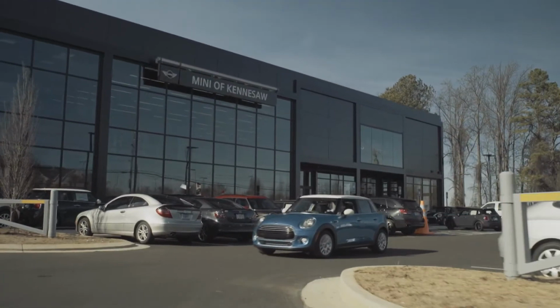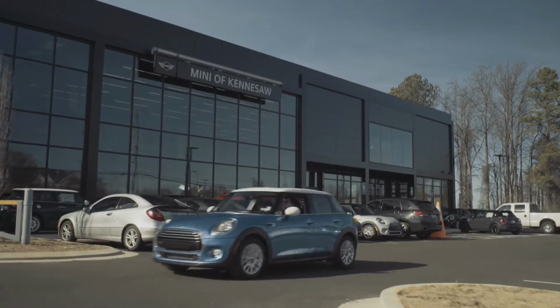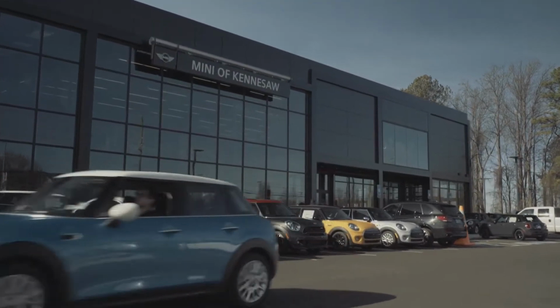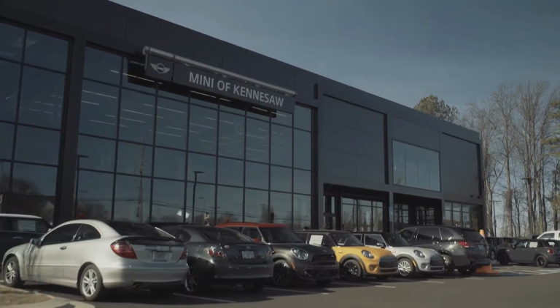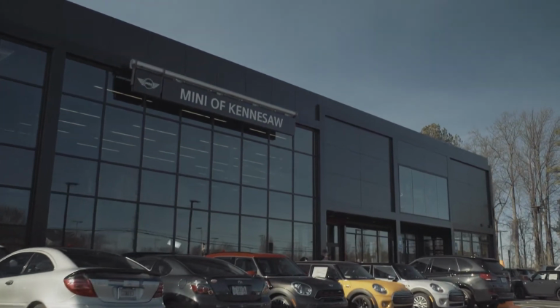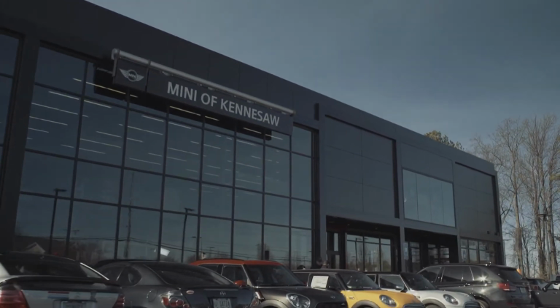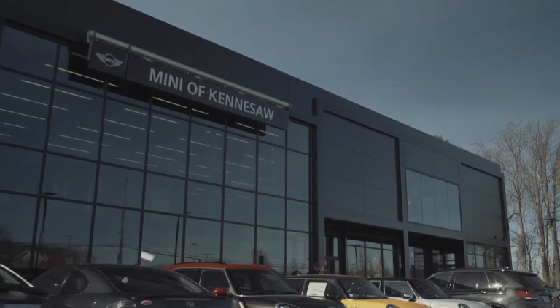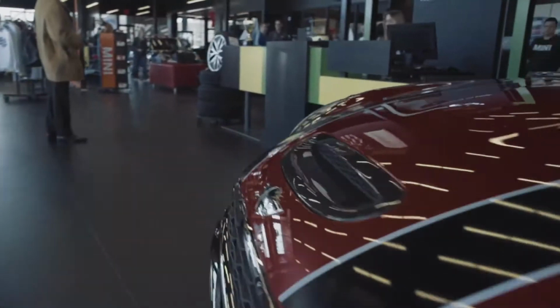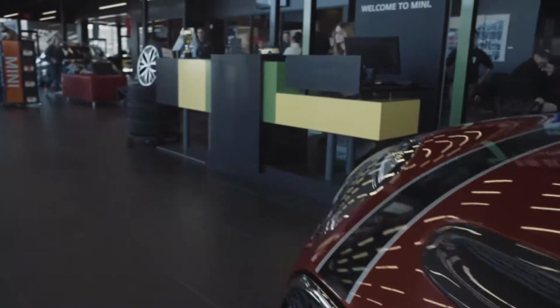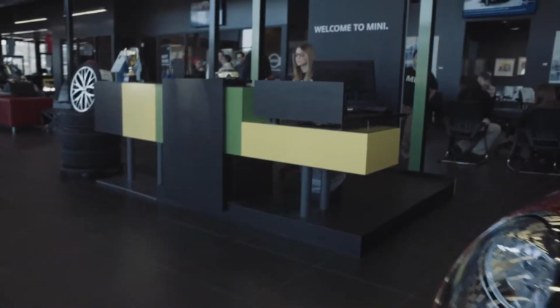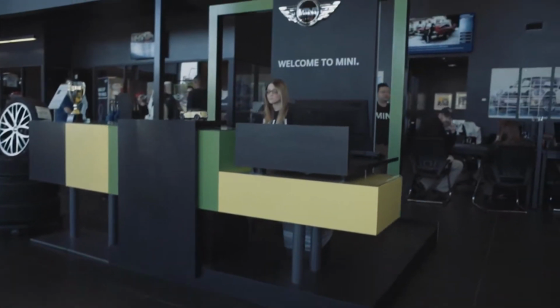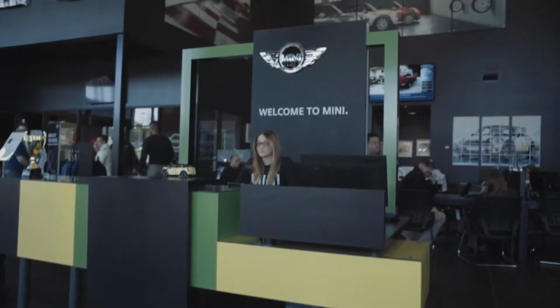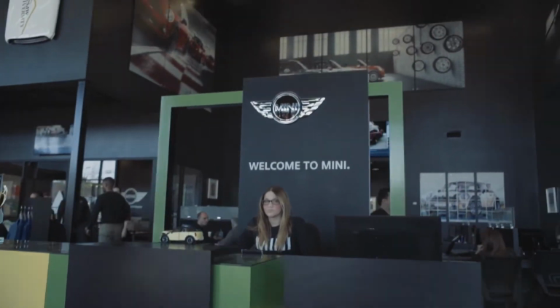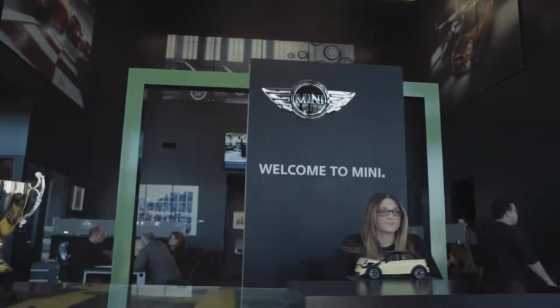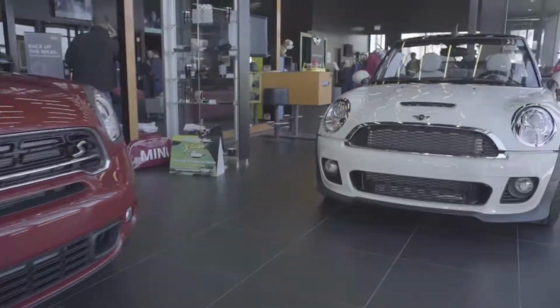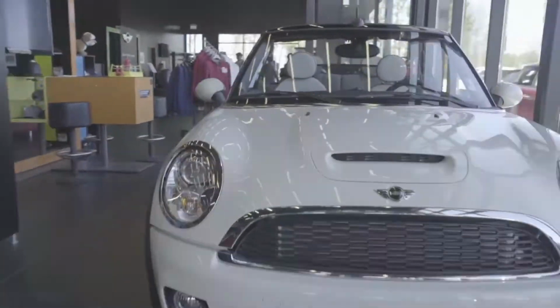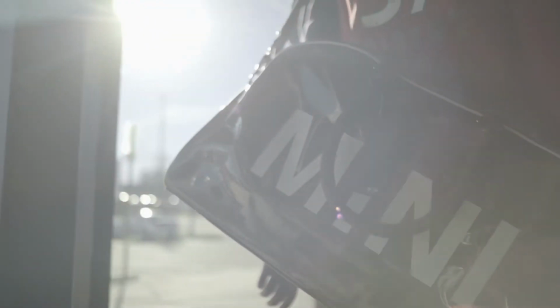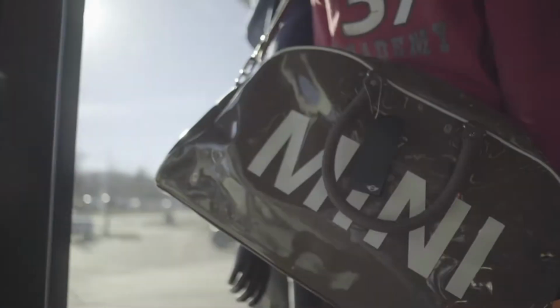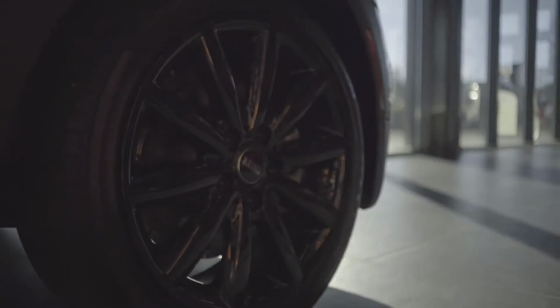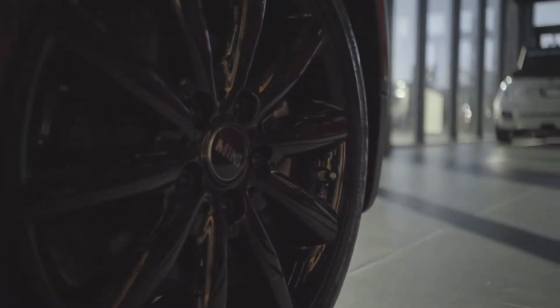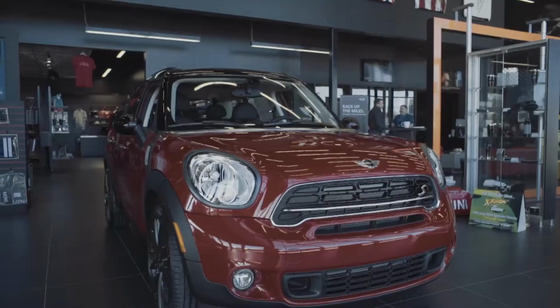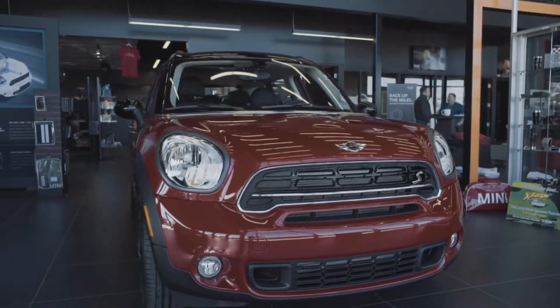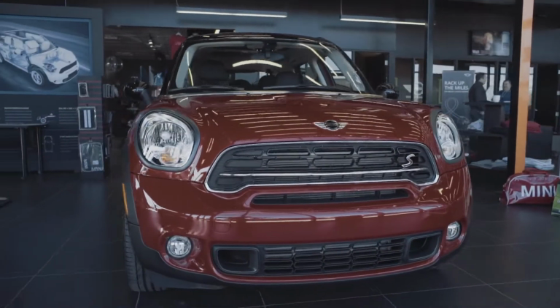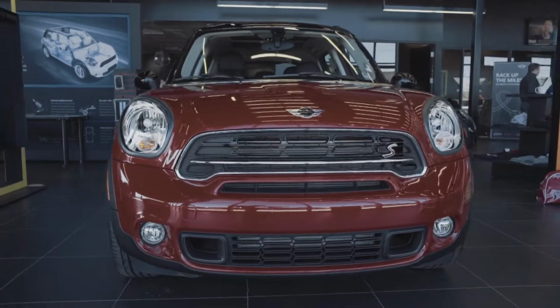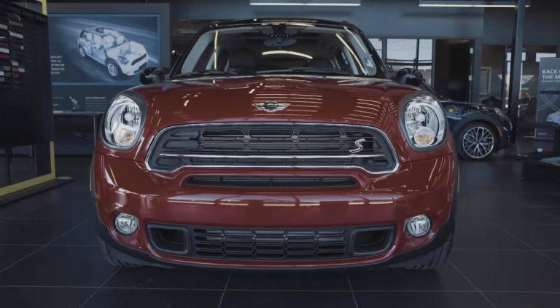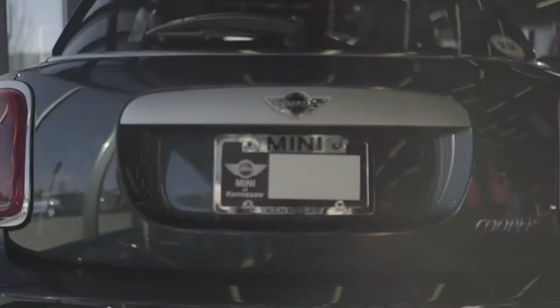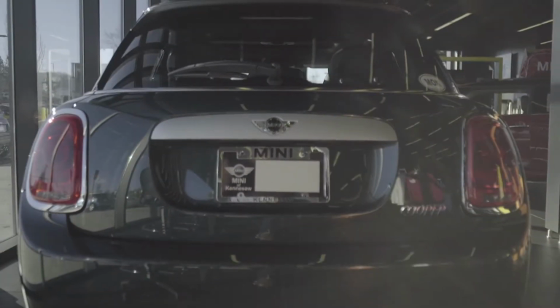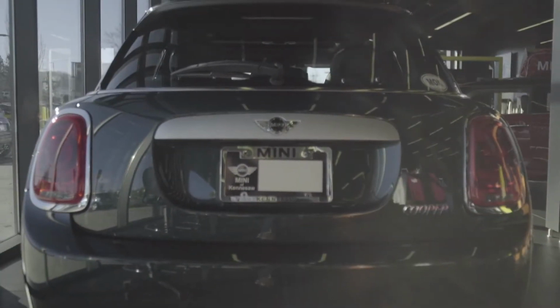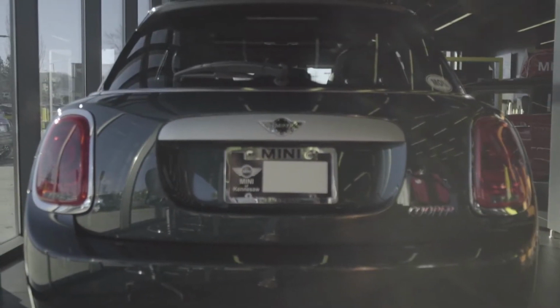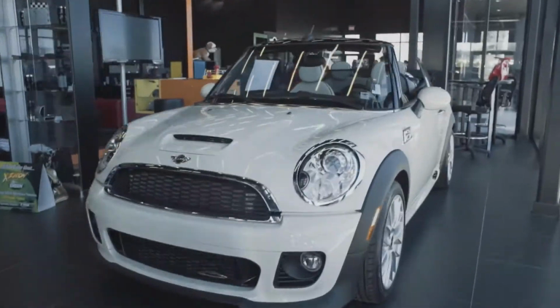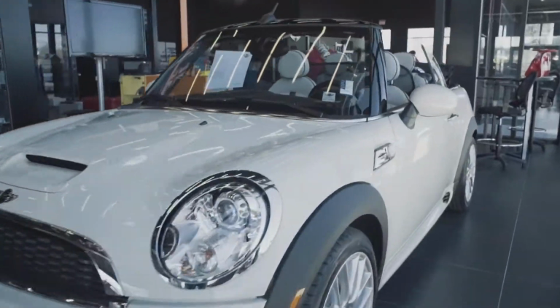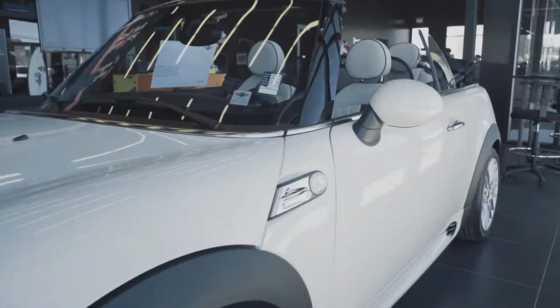Welcome. This is Mini of Kennesaw, and this is our brand new state-of-the-art facility. You won't find any spaceships from NASA, but you will find a showroom full of Mini Coopers. And they're all for sale.